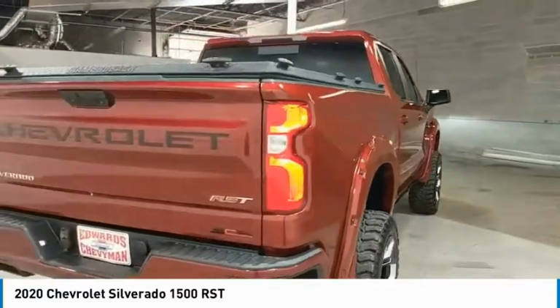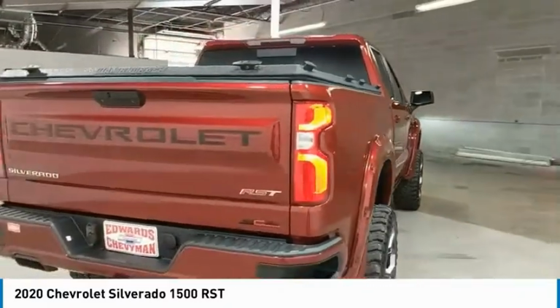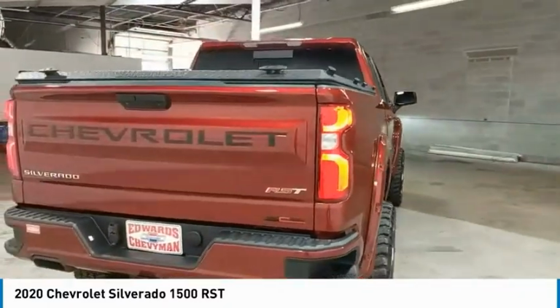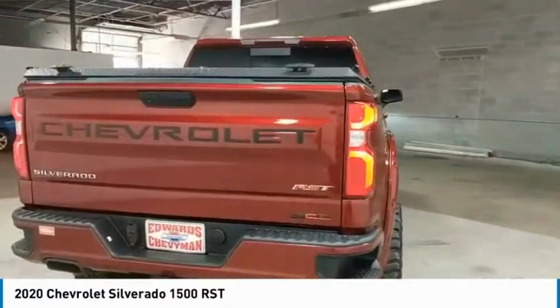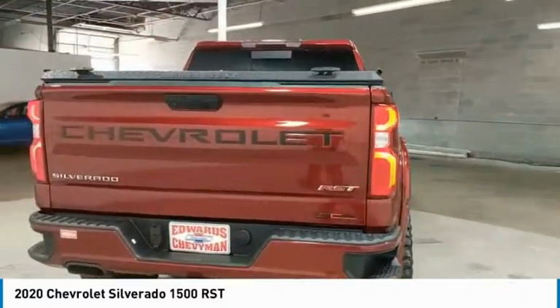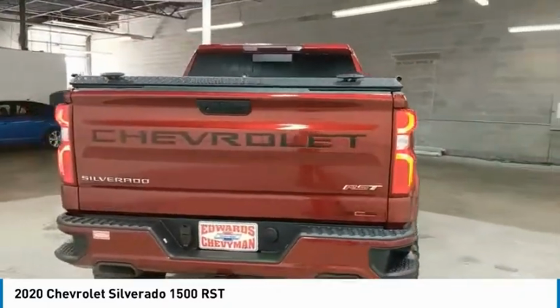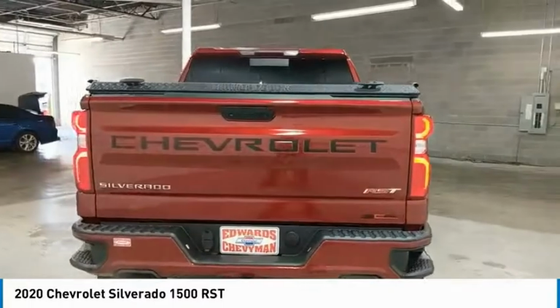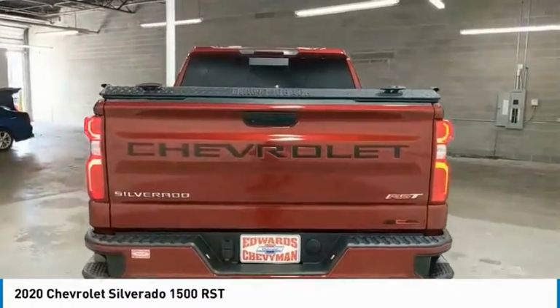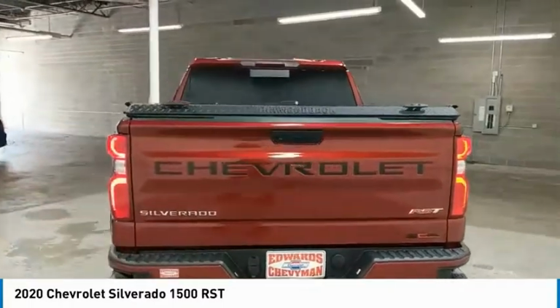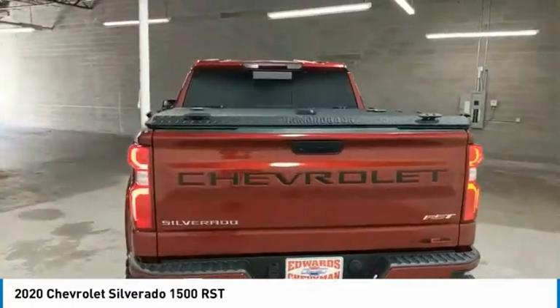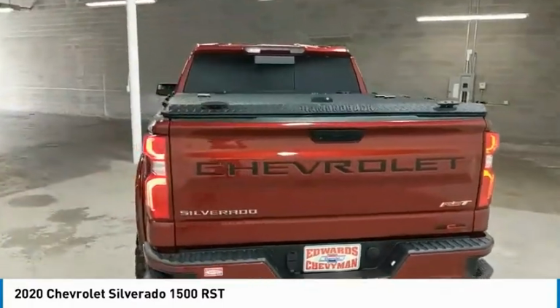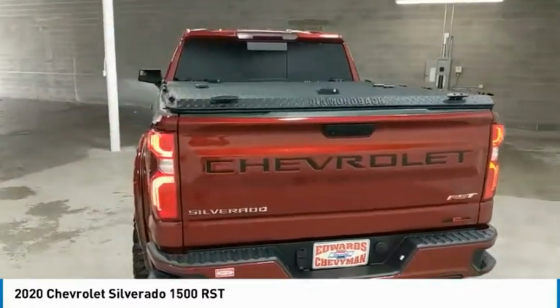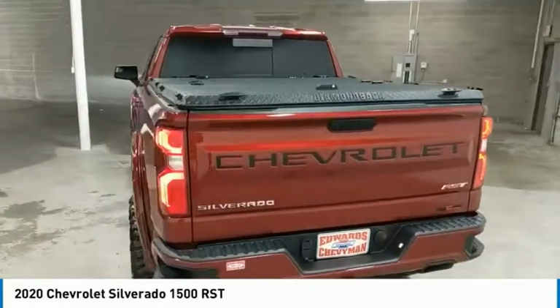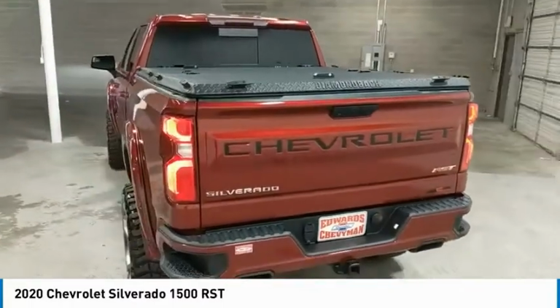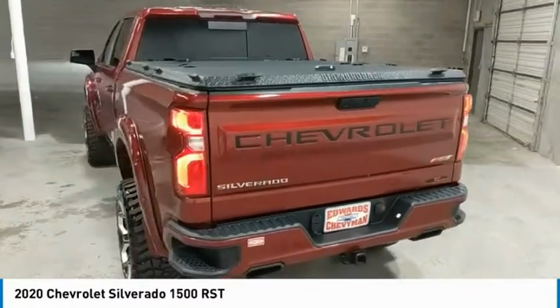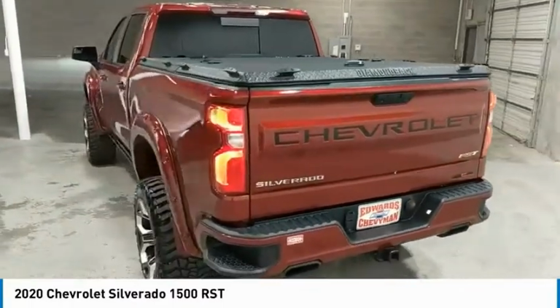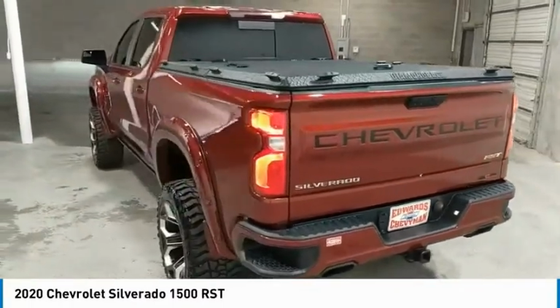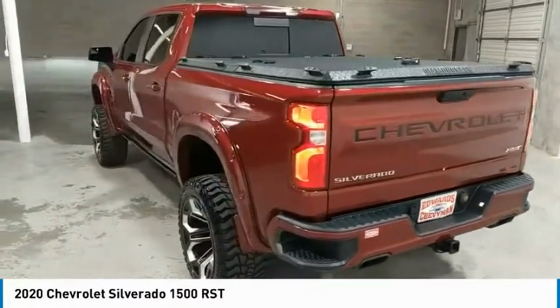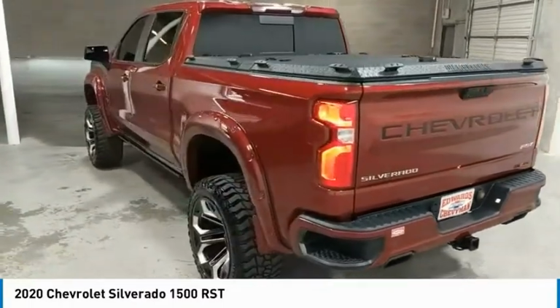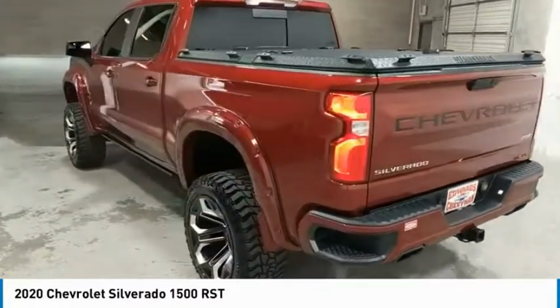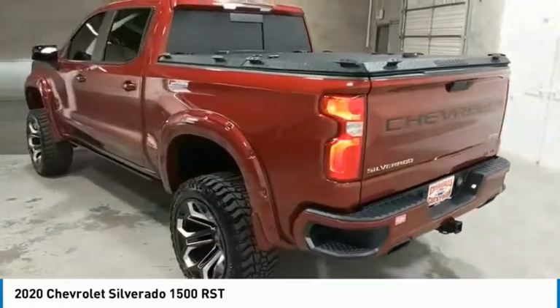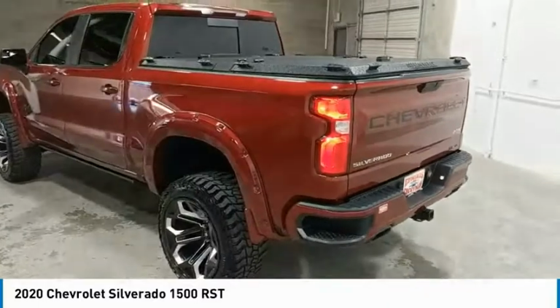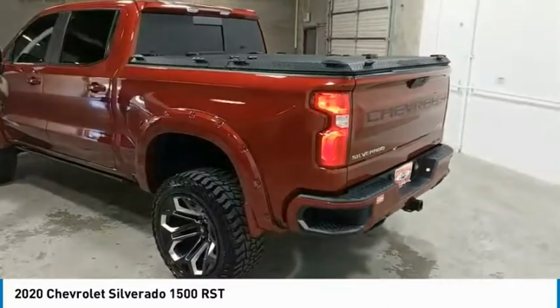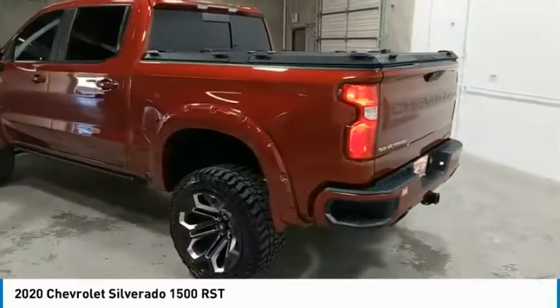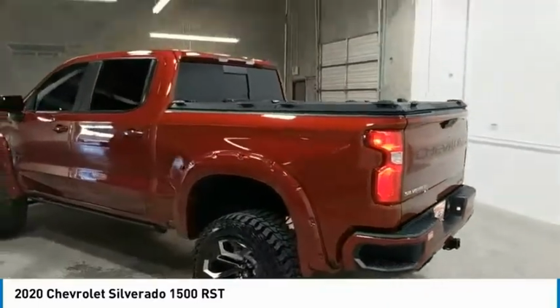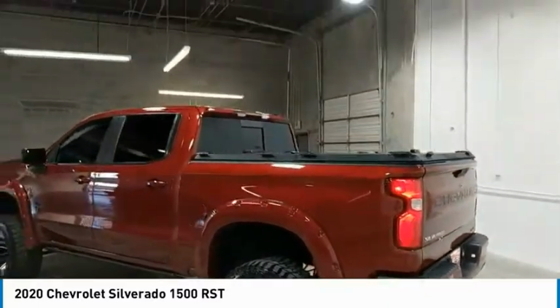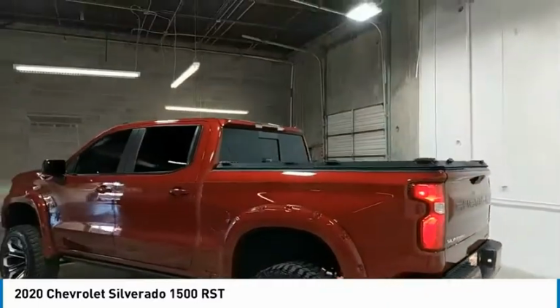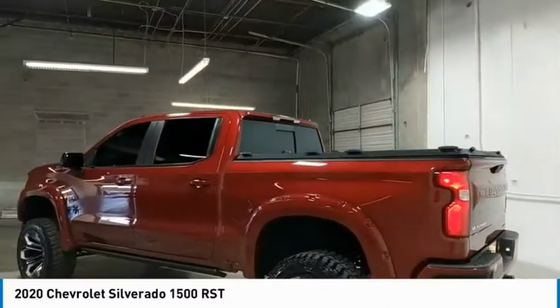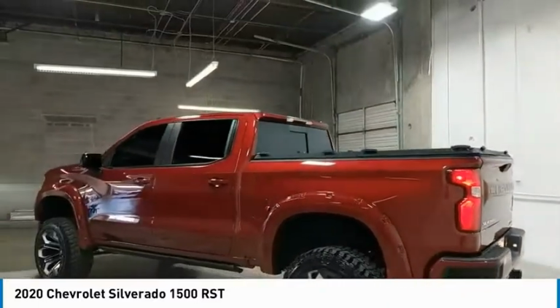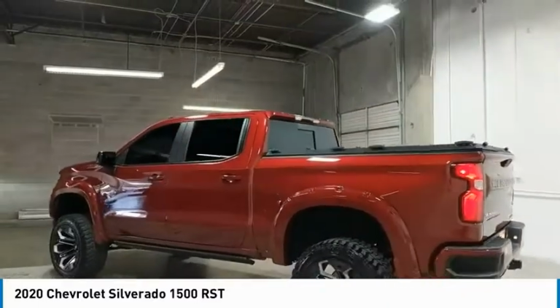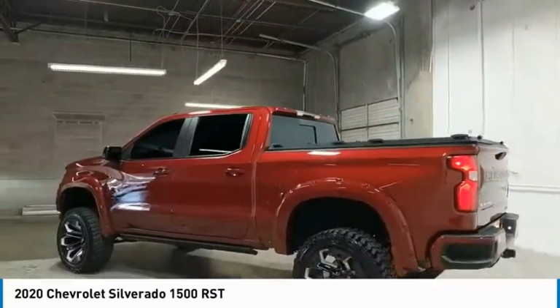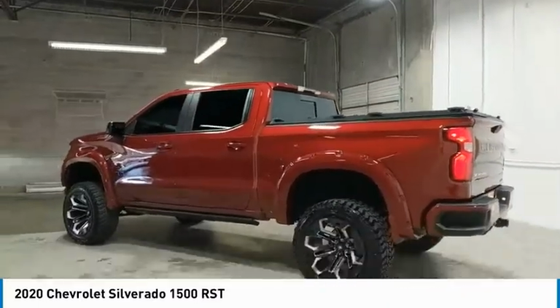Aluminum wheels, running boards, heated side mirrors, traction control, daytime running lights, remote keyless entry, fog lights, mirror memory, backup camera.